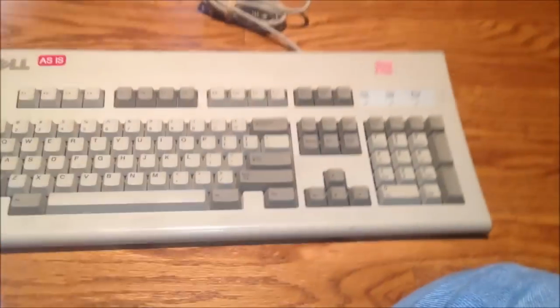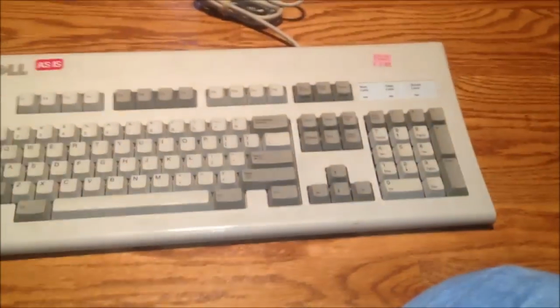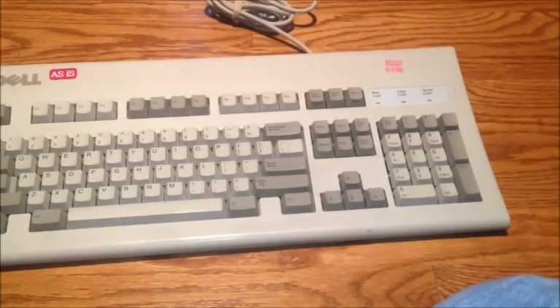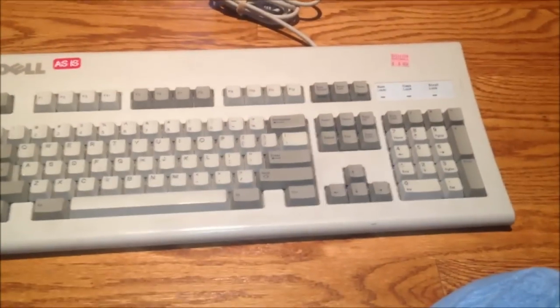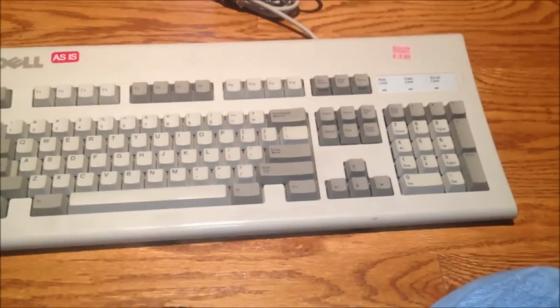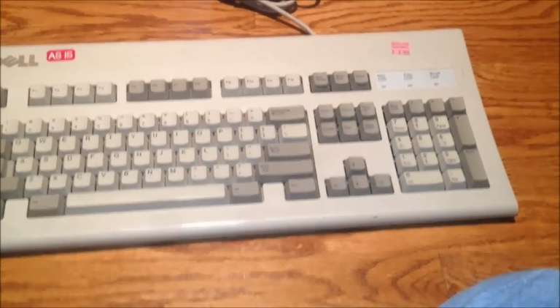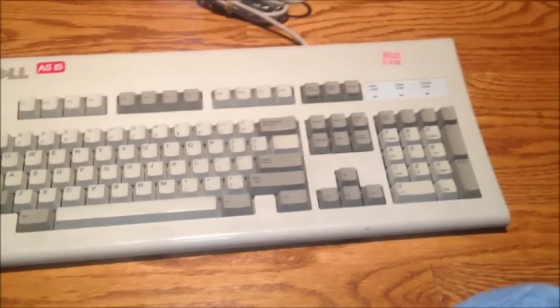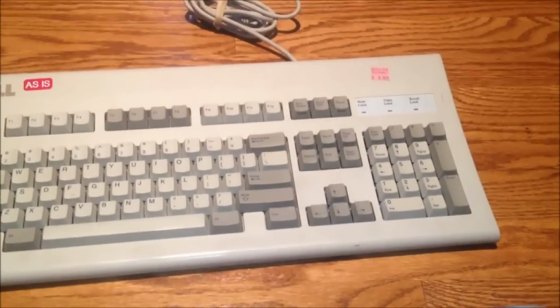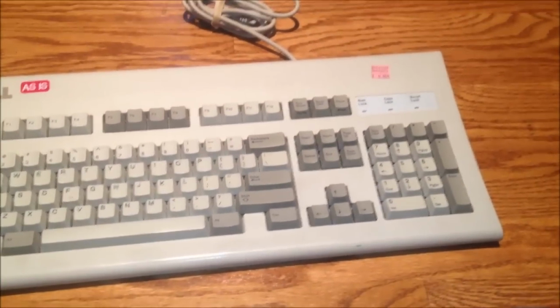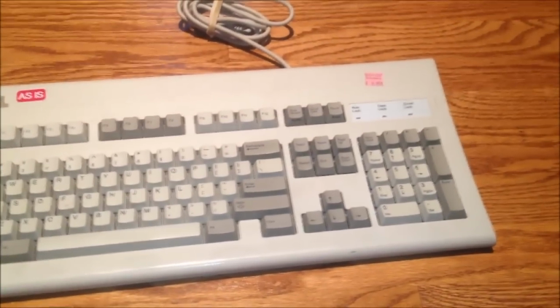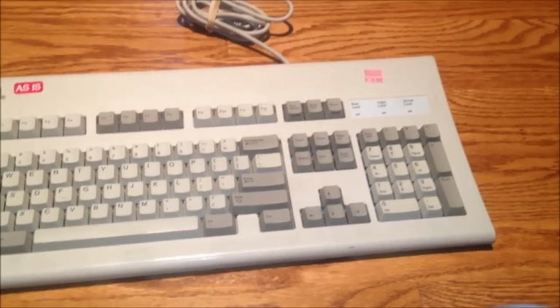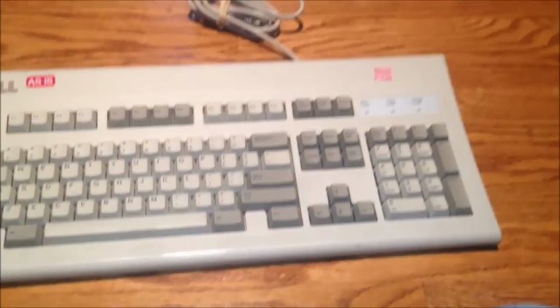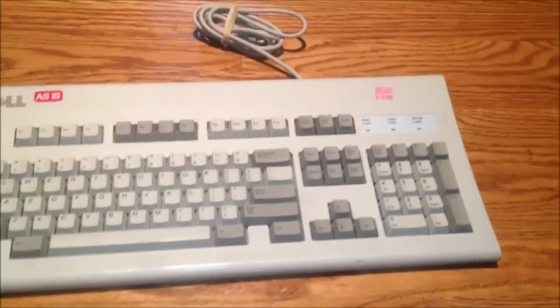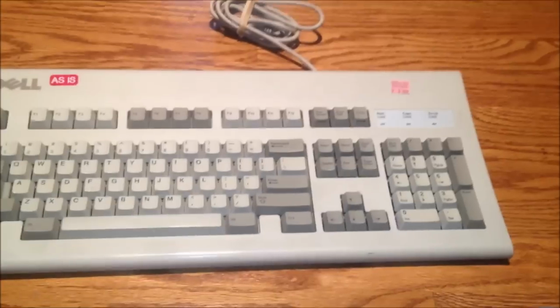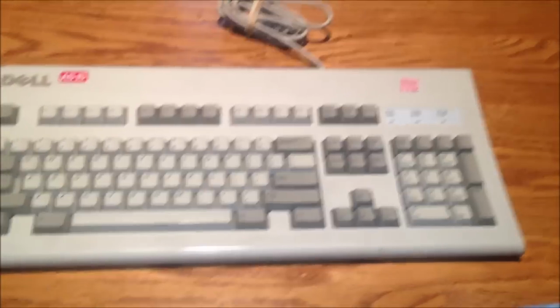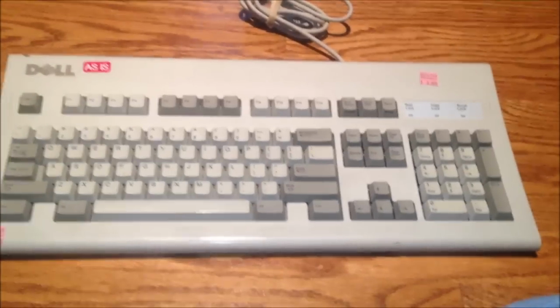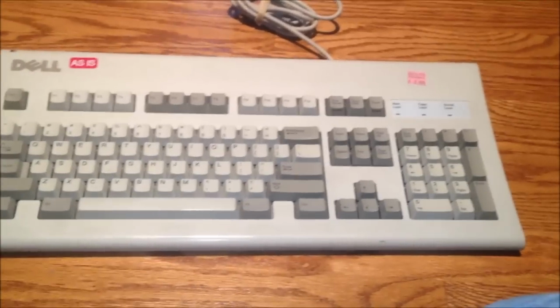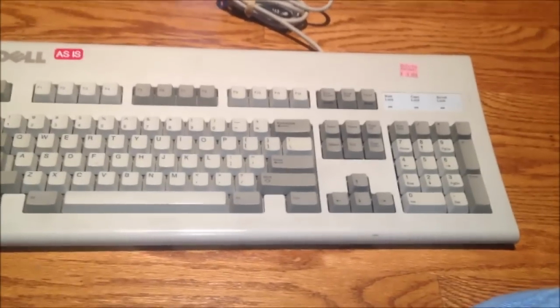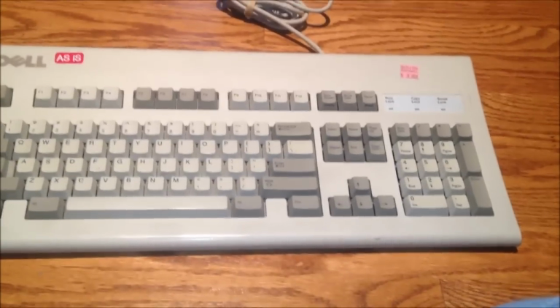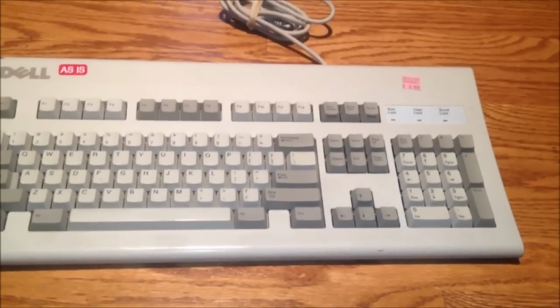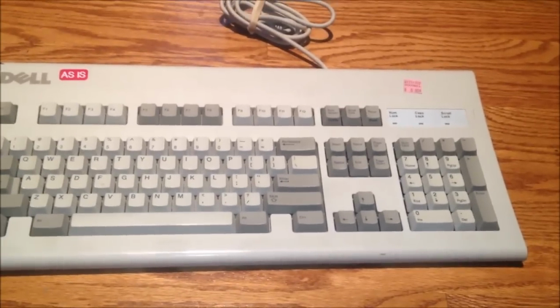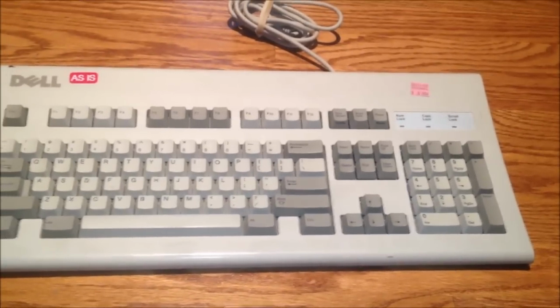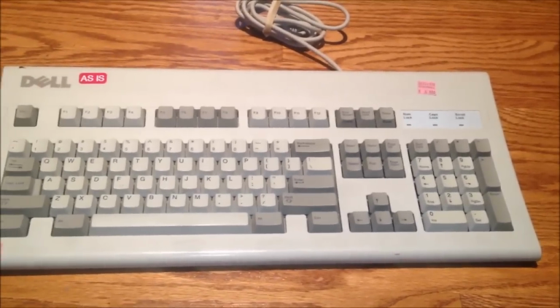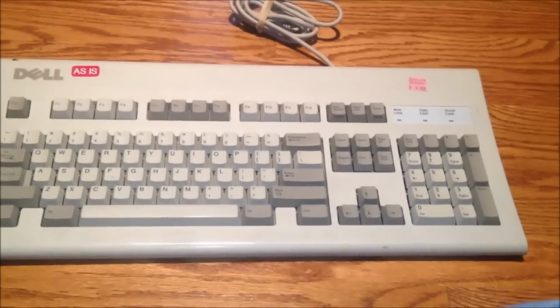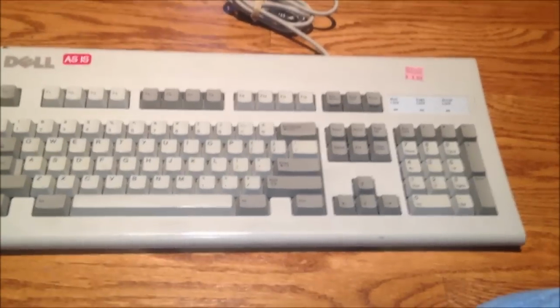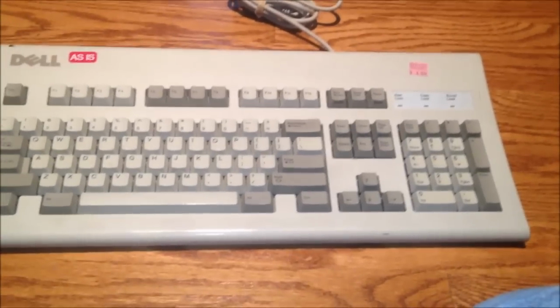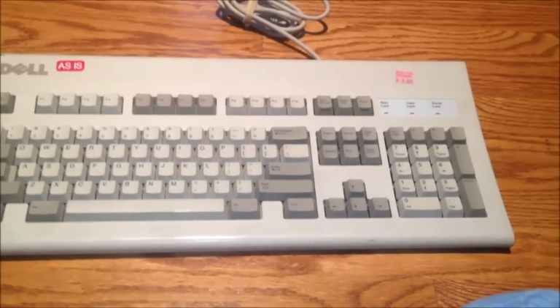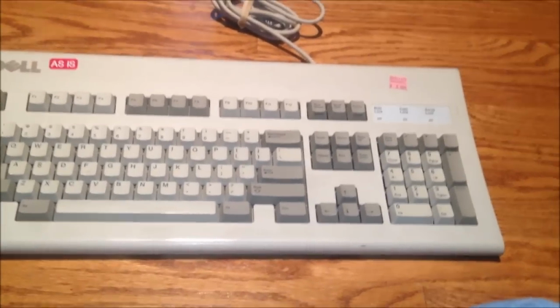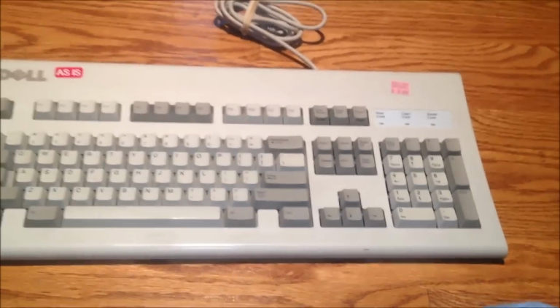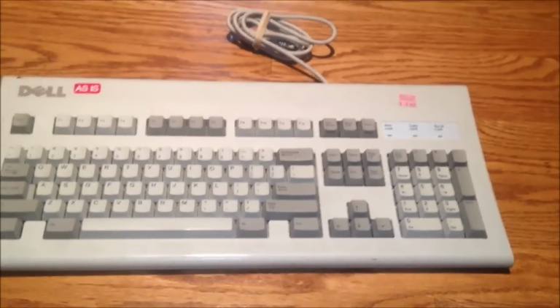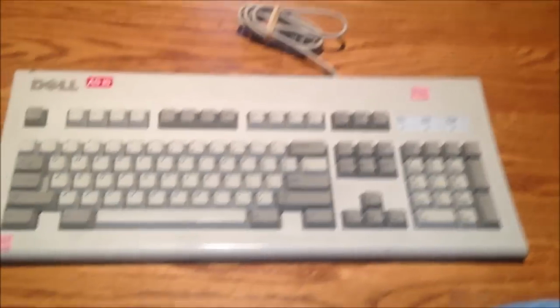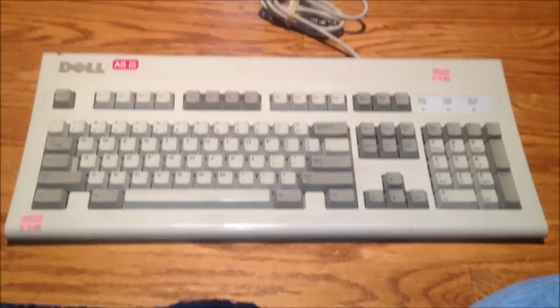And that's my thrift store scores for today, guys. Got a lot of good stuff today and I'm pretty happy. So there you have it — have a good one, everybody. Ciao.